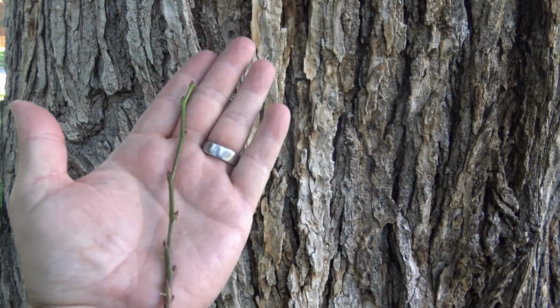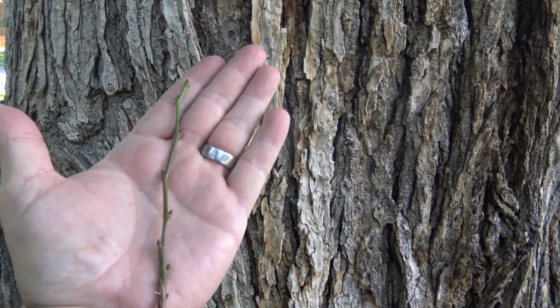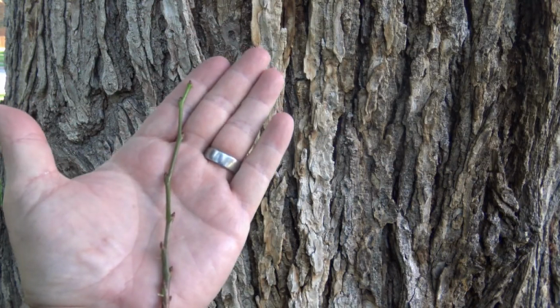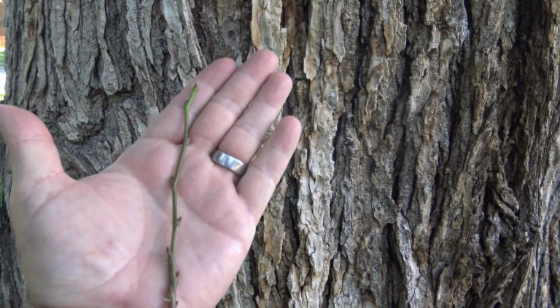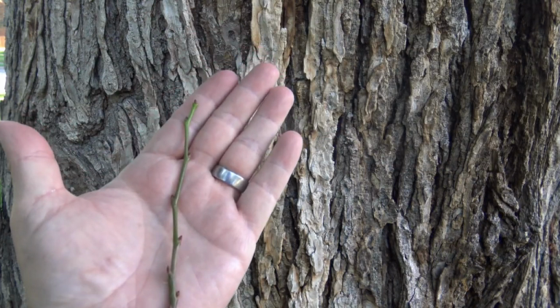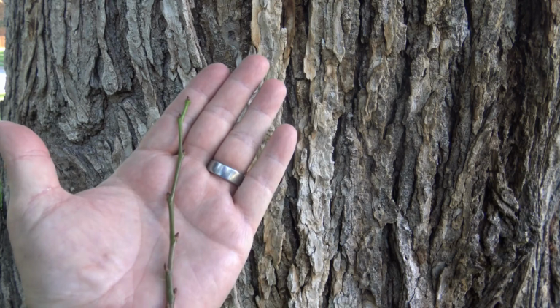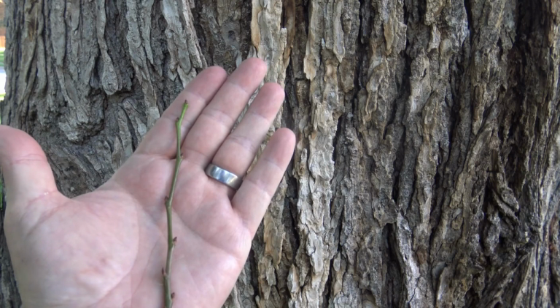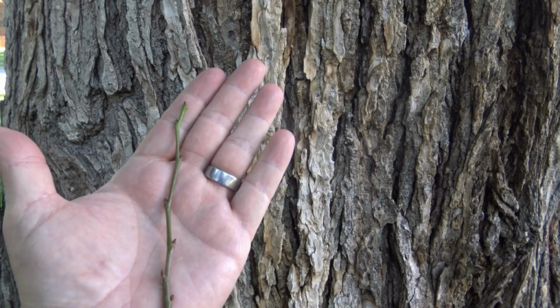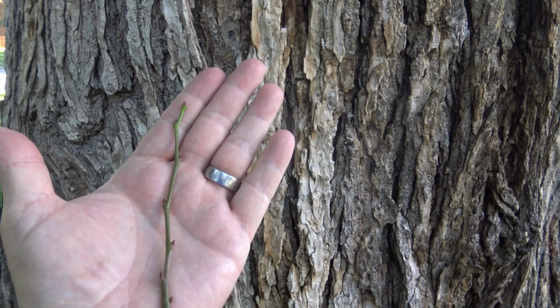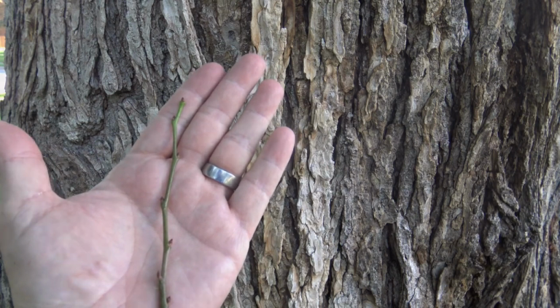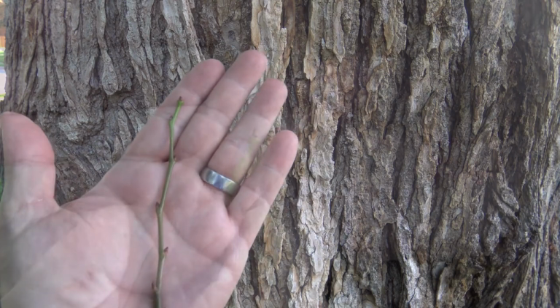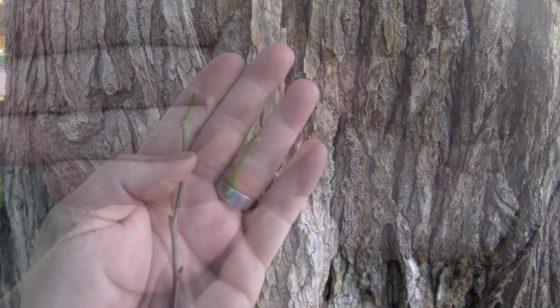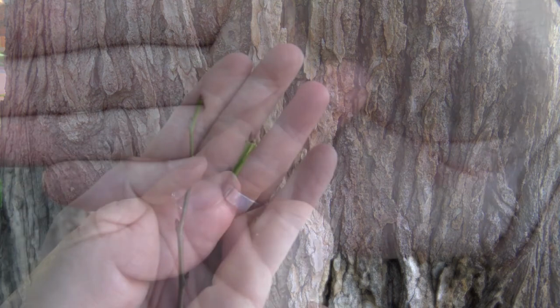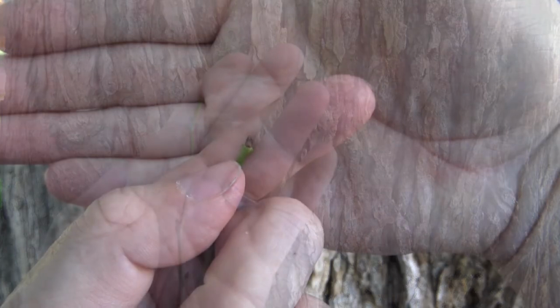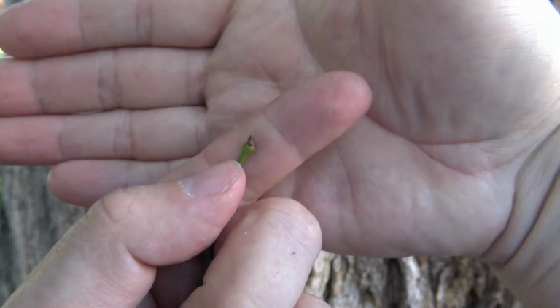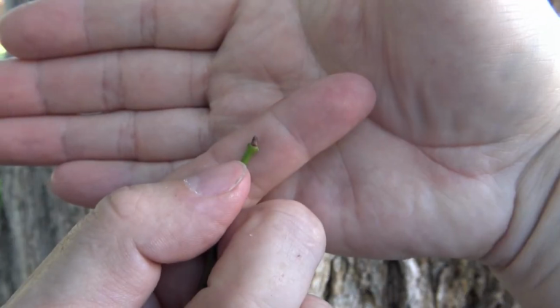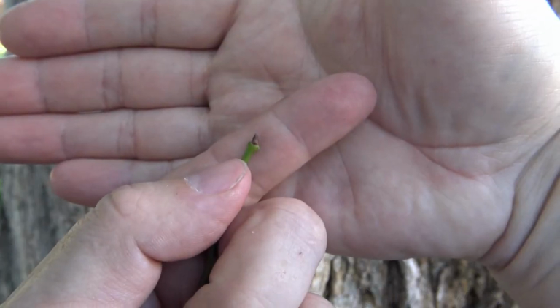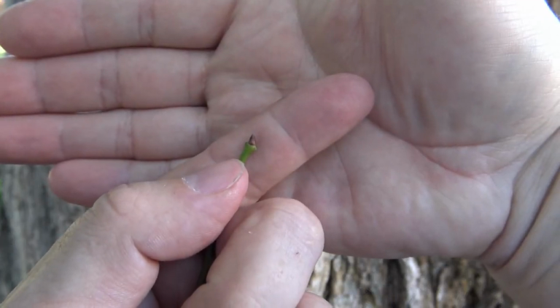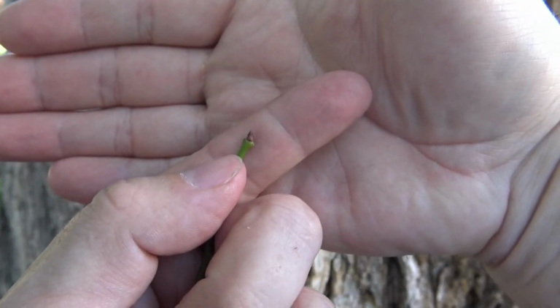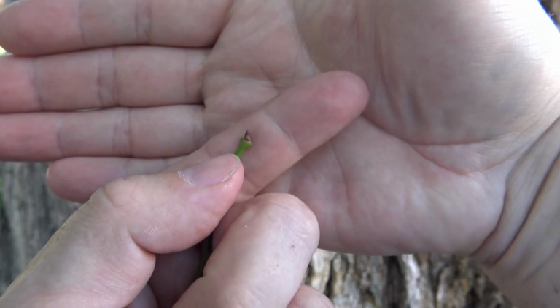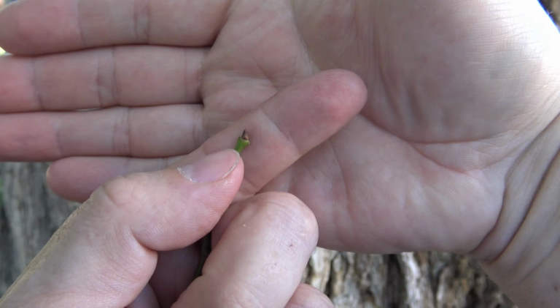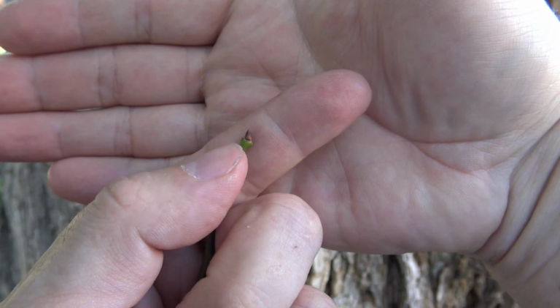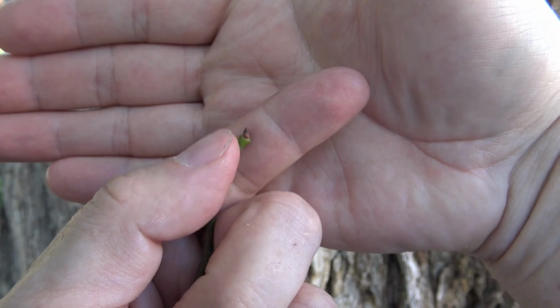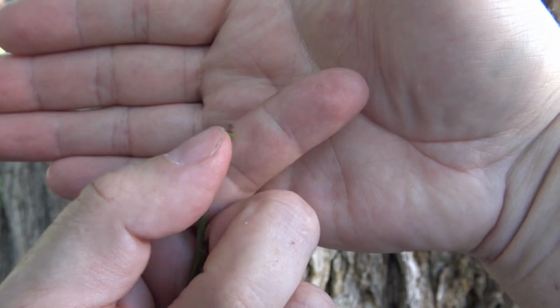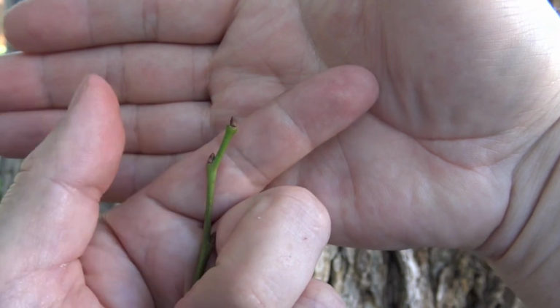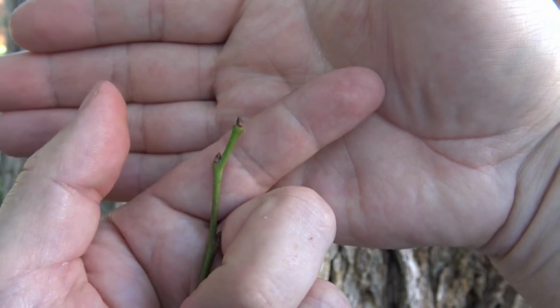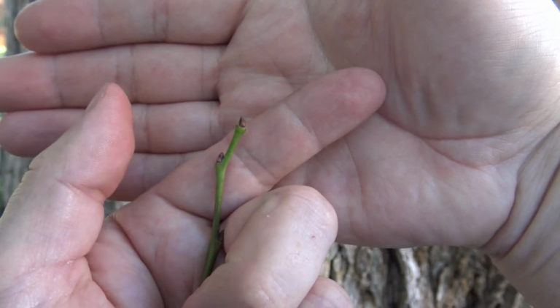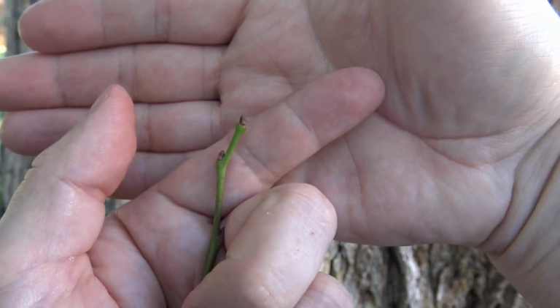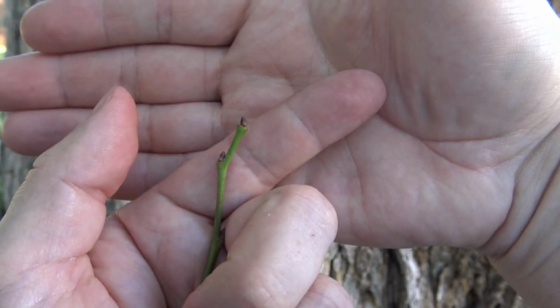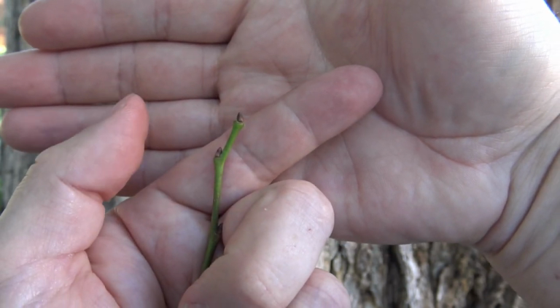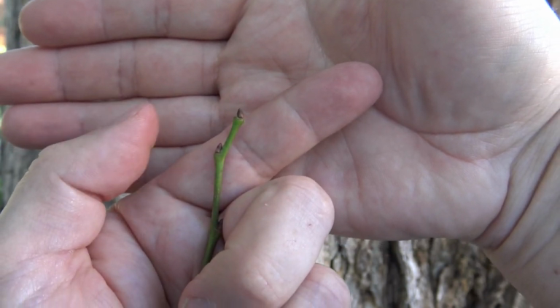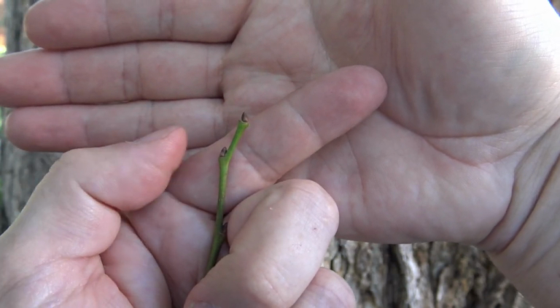Without the leaves, you can get a better sense of the zigzag pattern. The bud at the end of a twig goes off at a slight angle, which is what gives it that zigzag appearance.